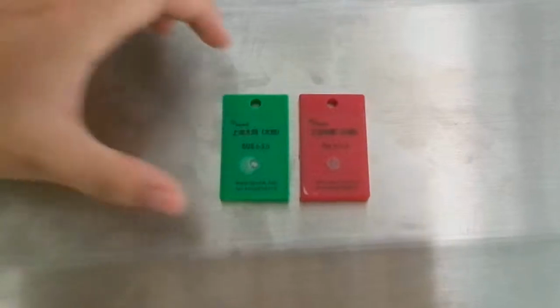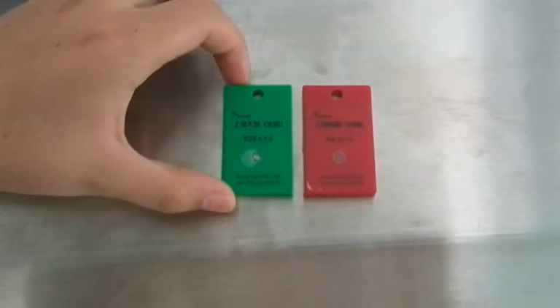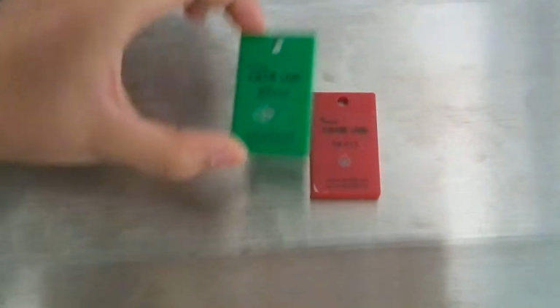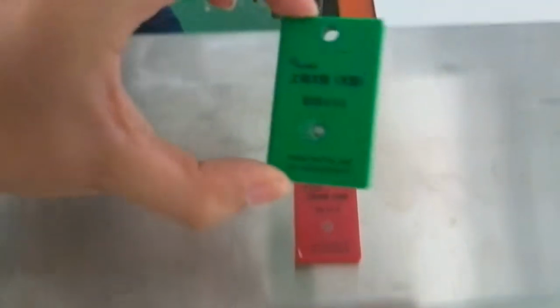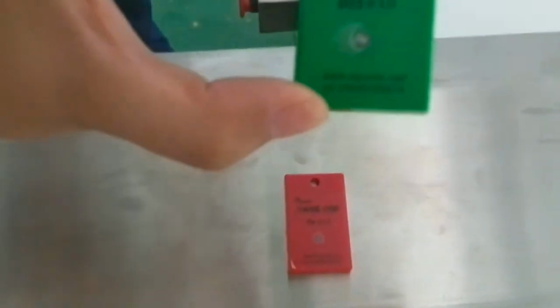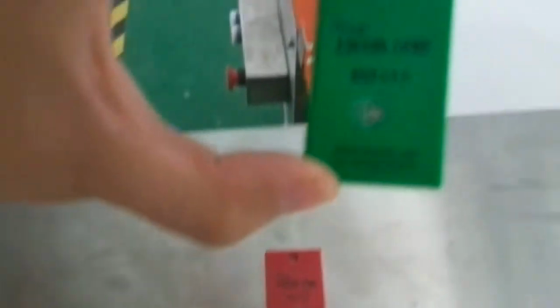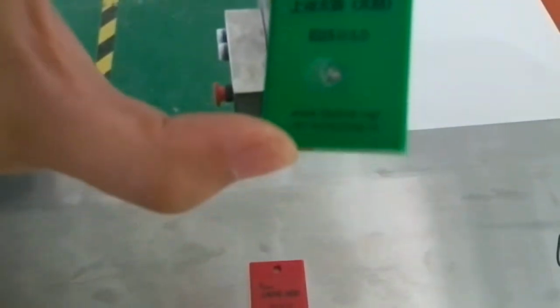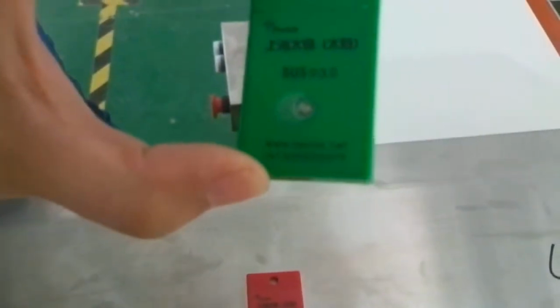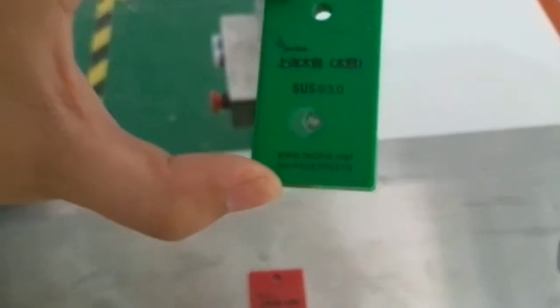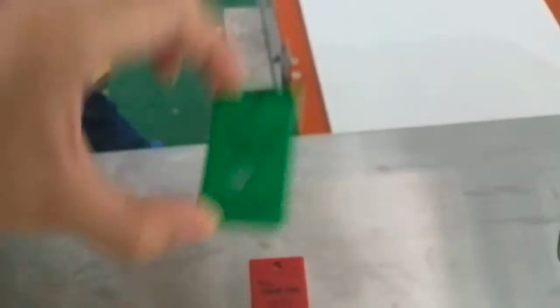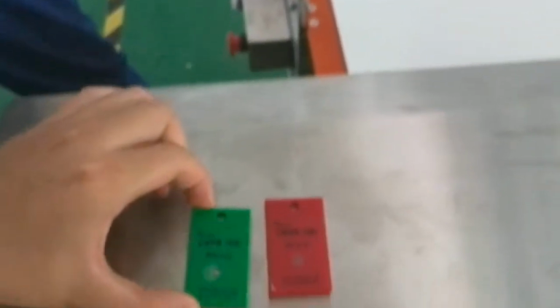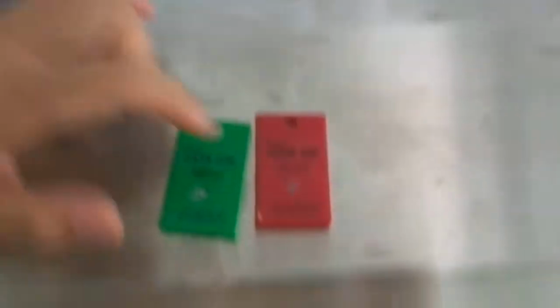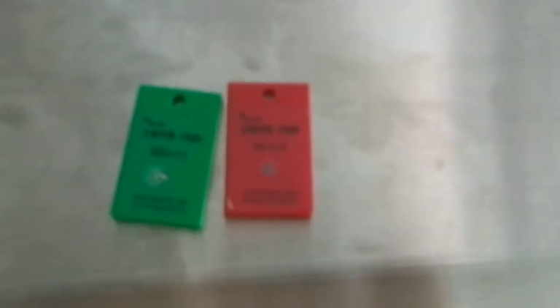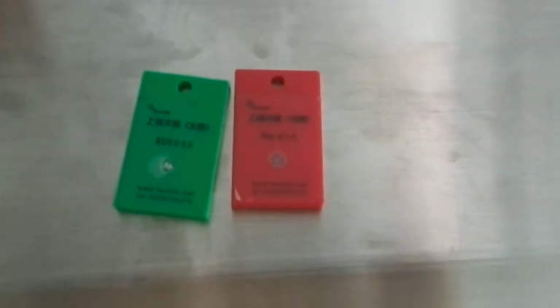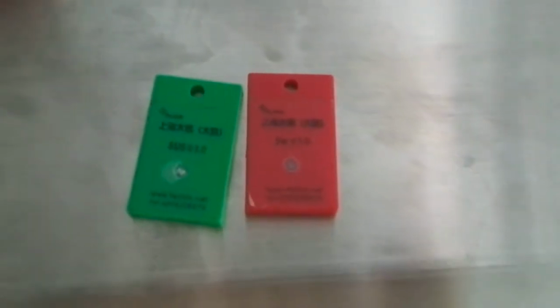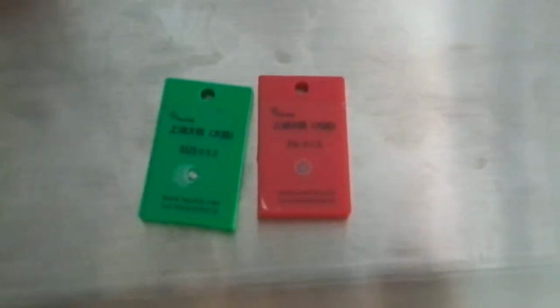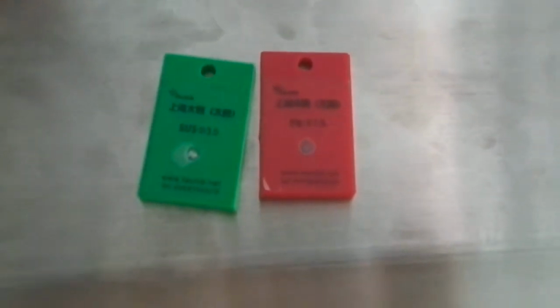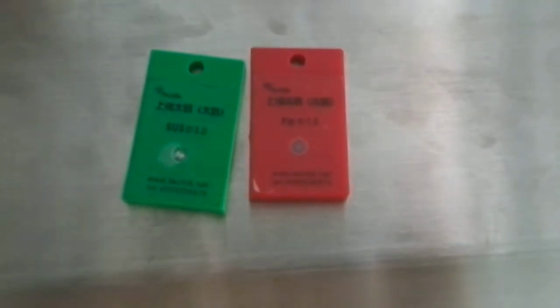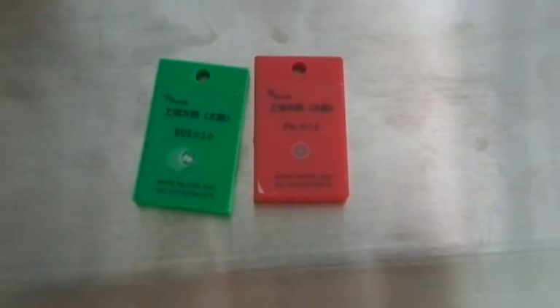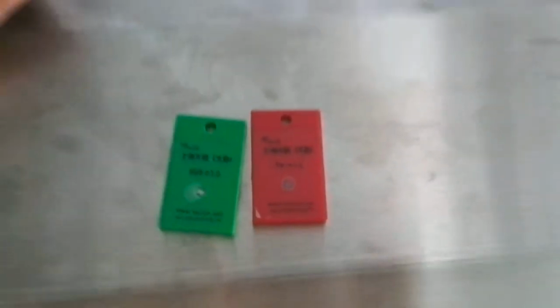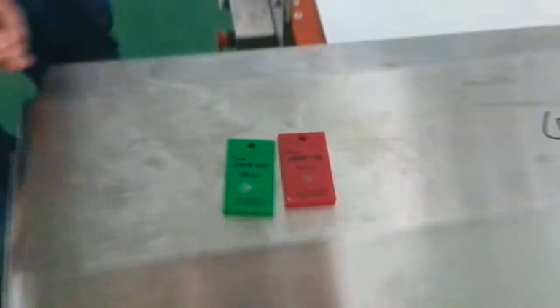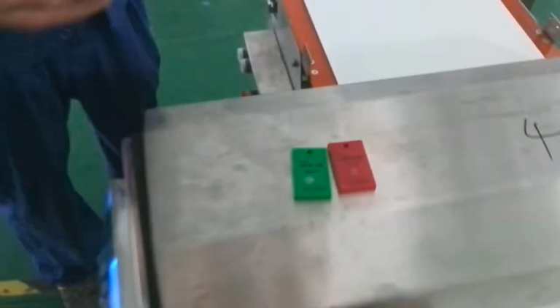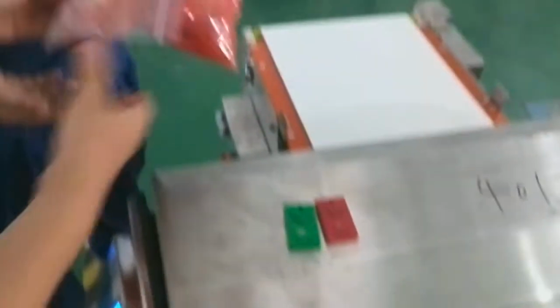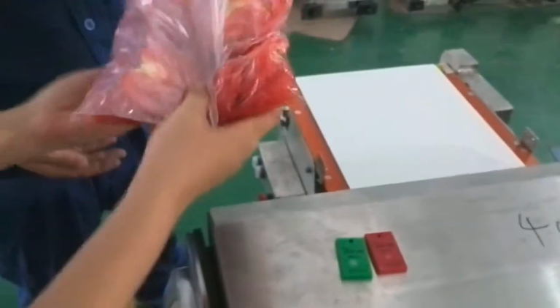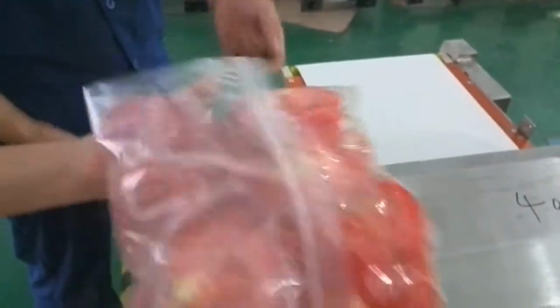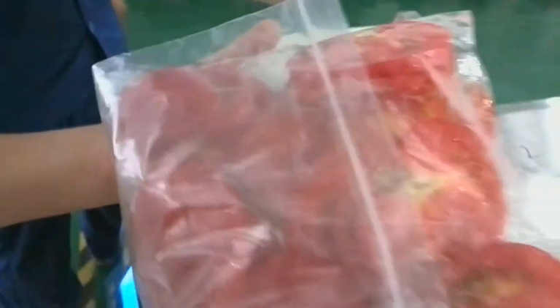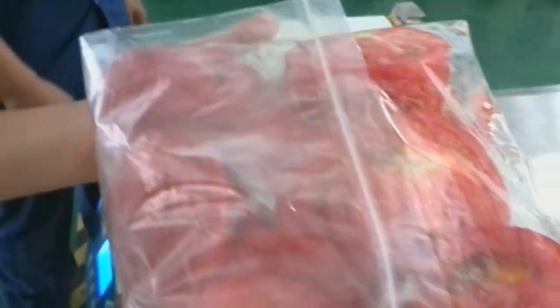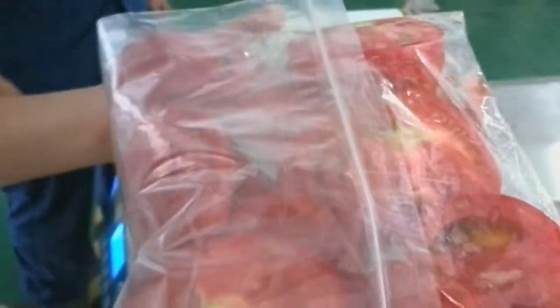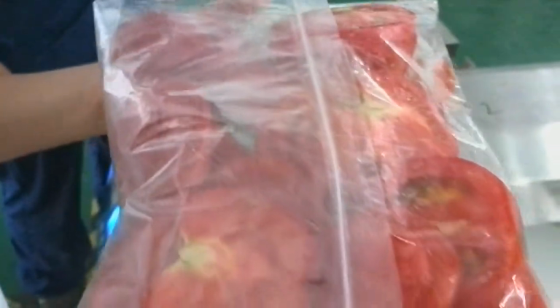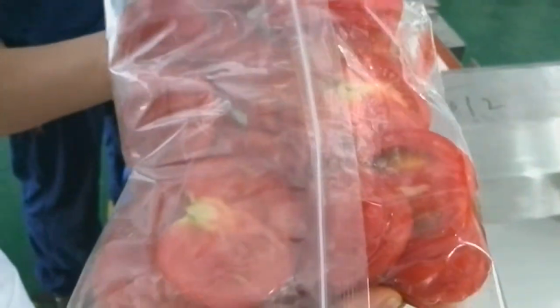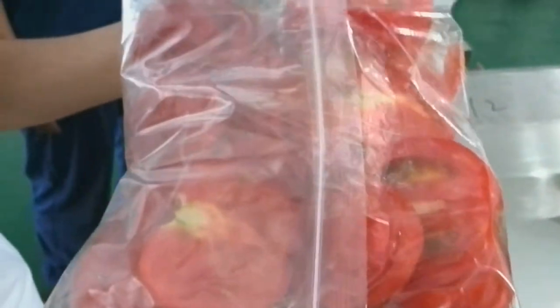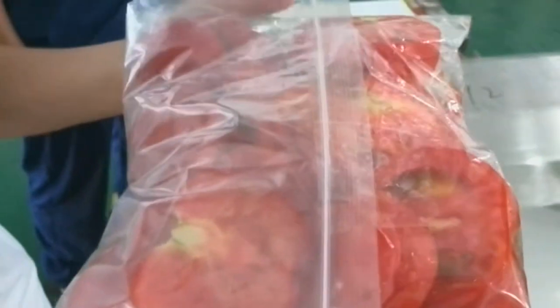Tomatoes — stainless steel 3.0 millimeters, ferrous 1.5 millimeters. The product is tomatoes, which we use to do the test.